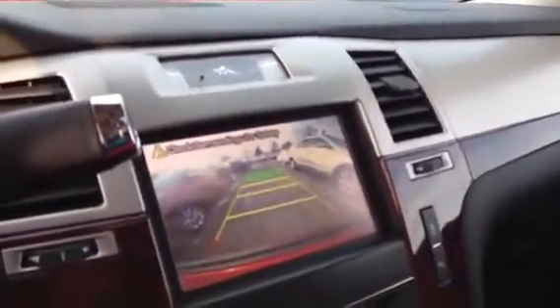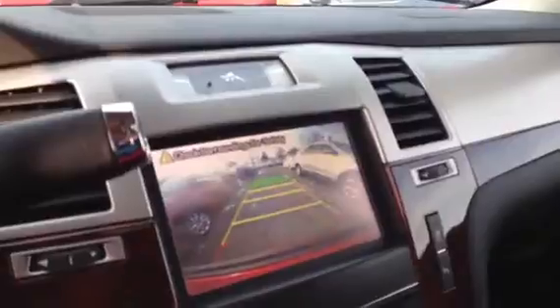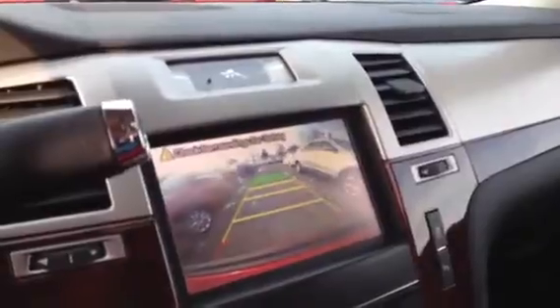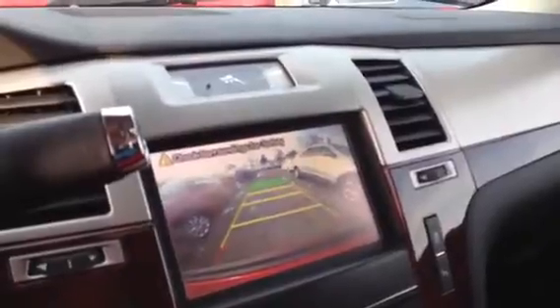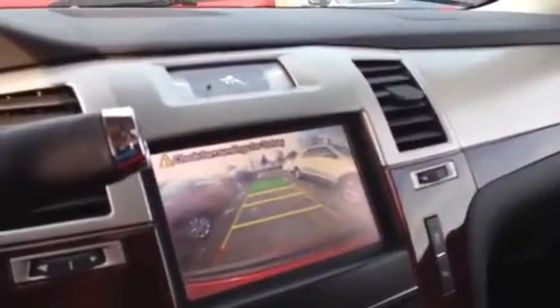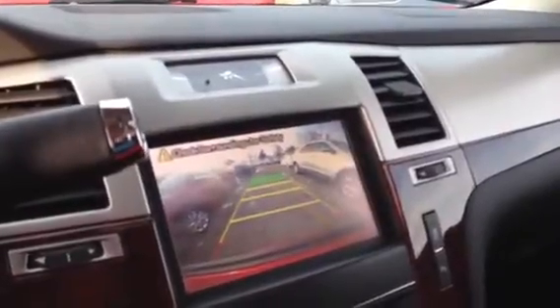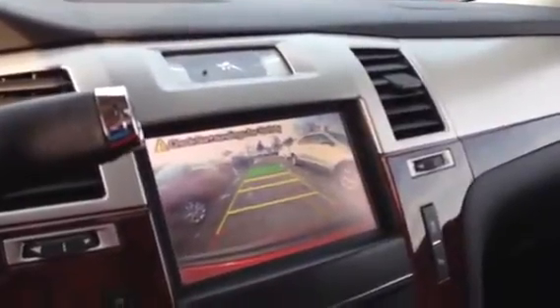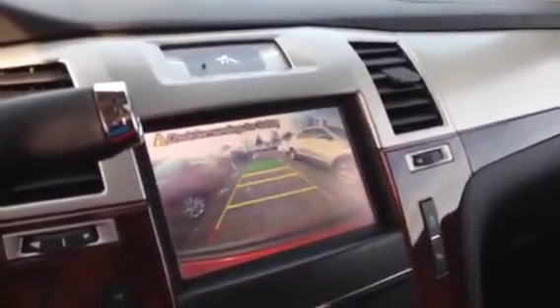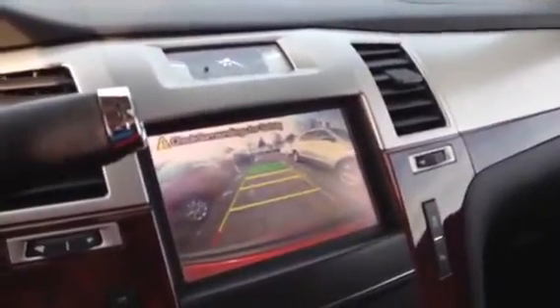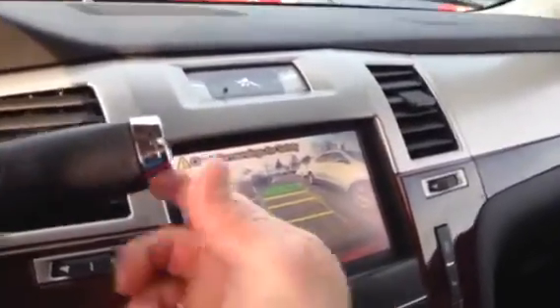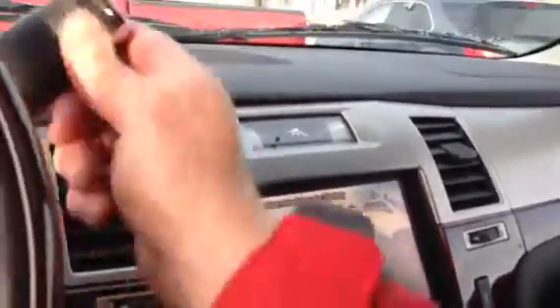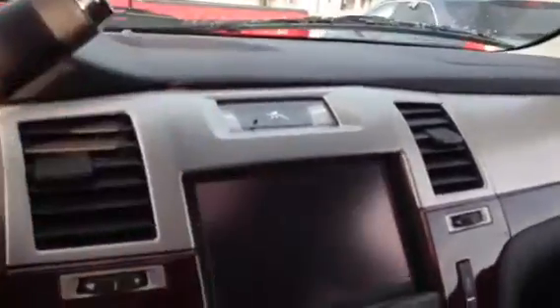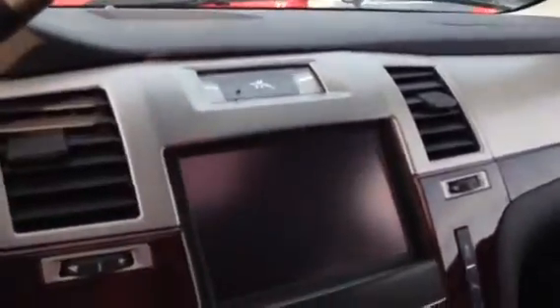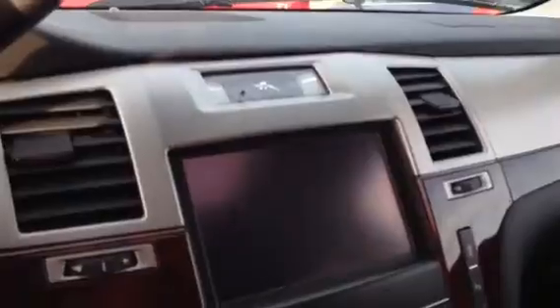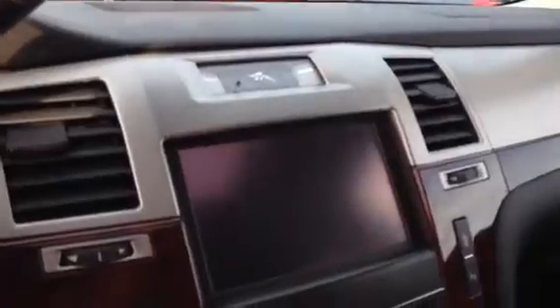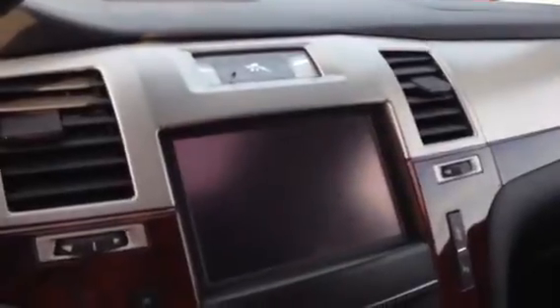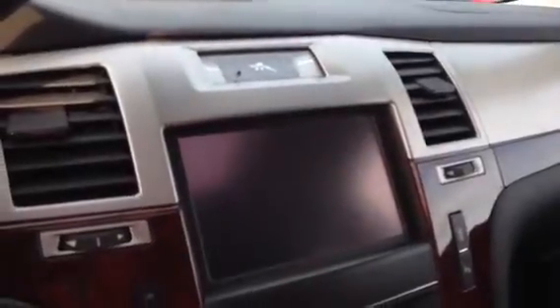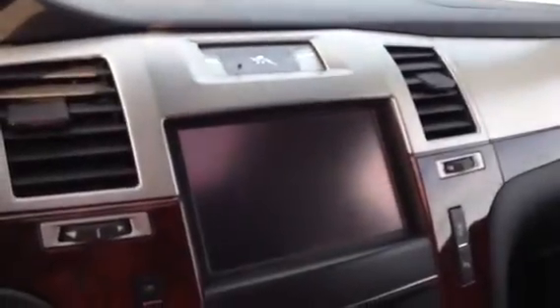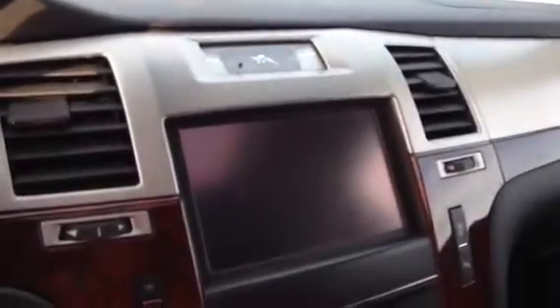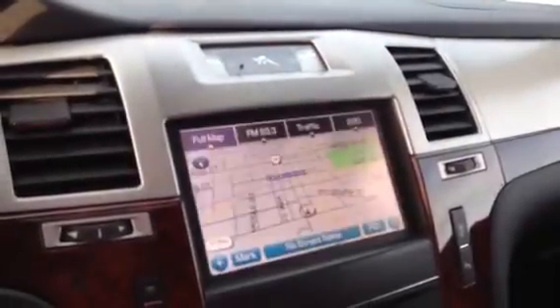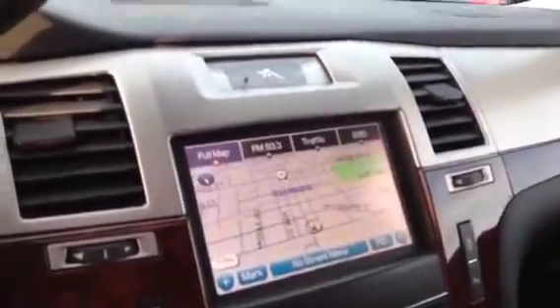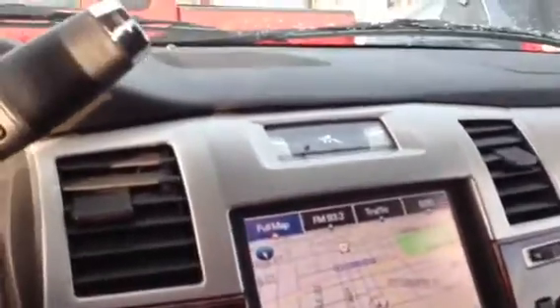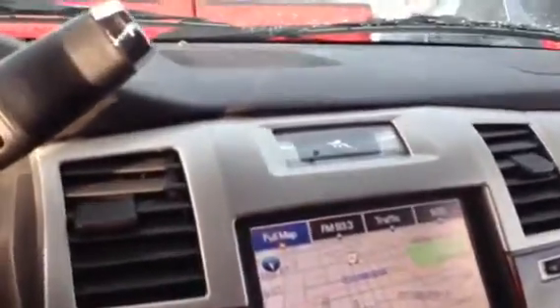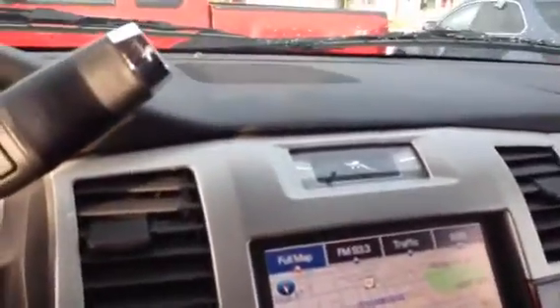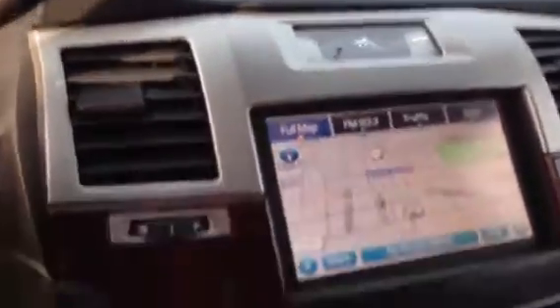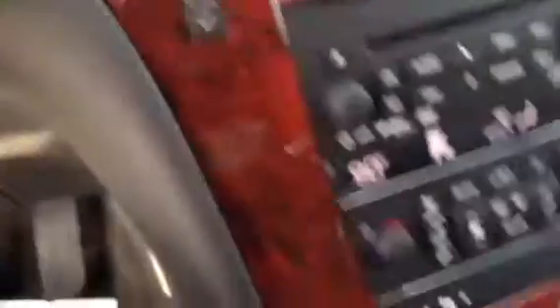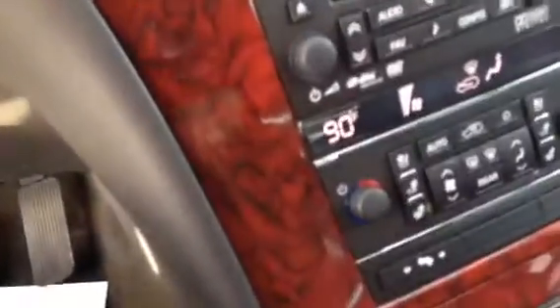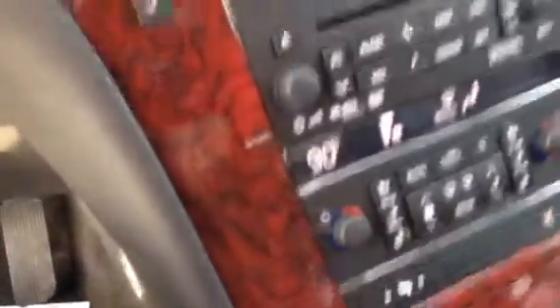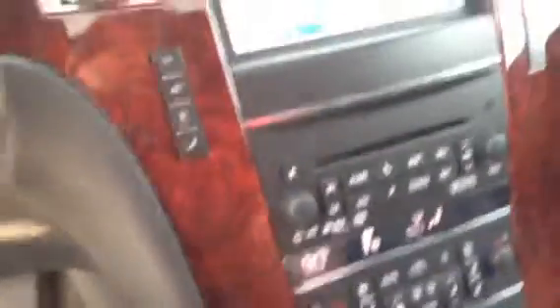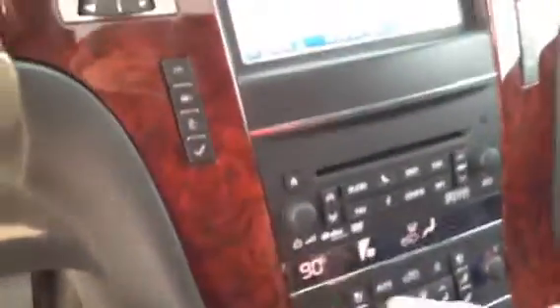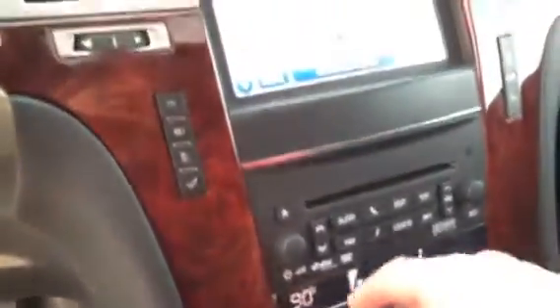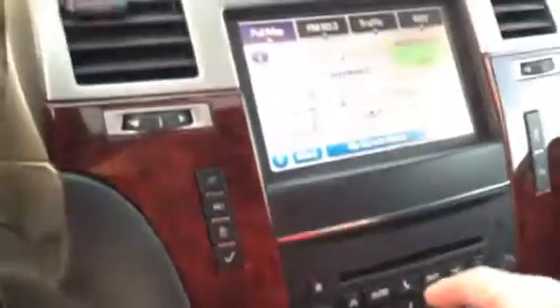There's the navigation system. There's your heated and cooled seats, telescoping pedals.